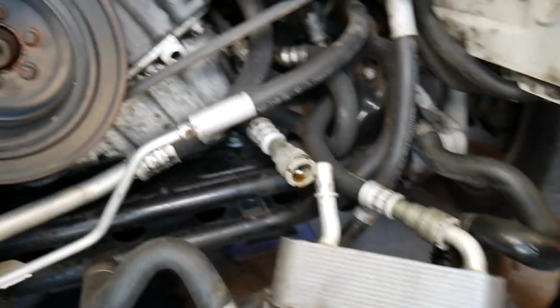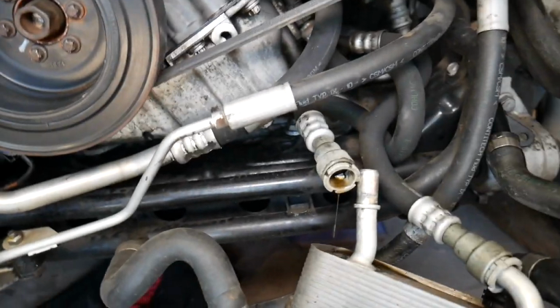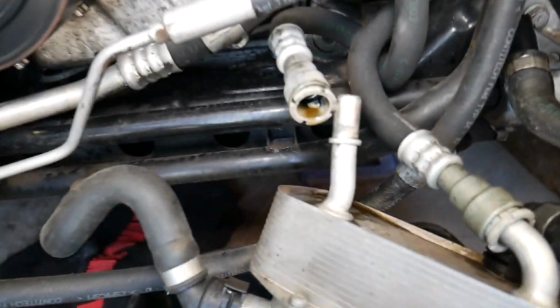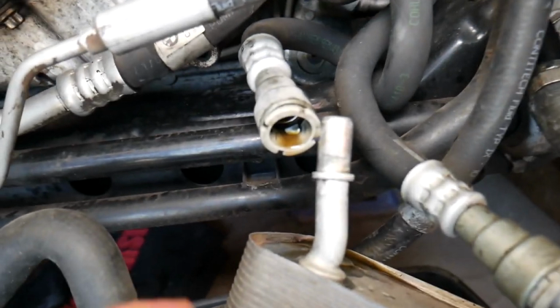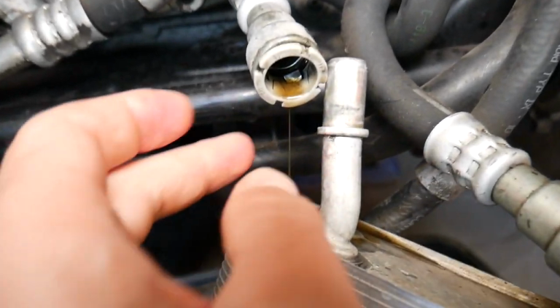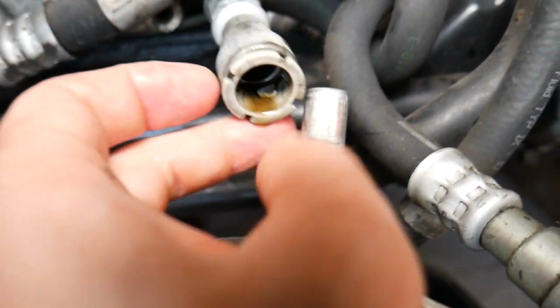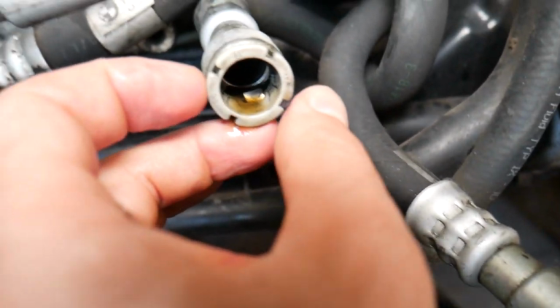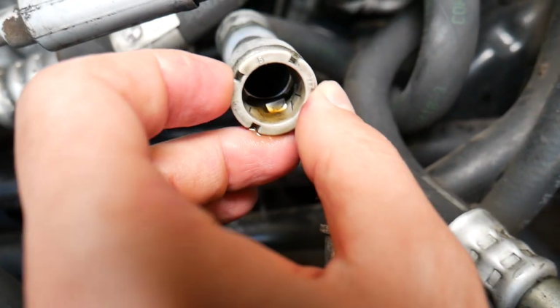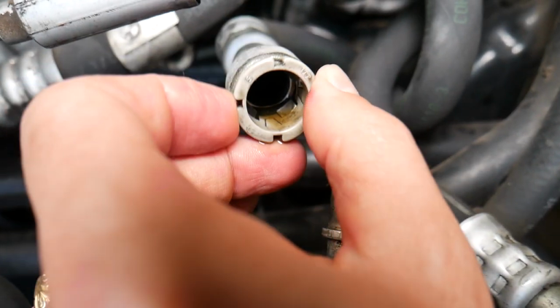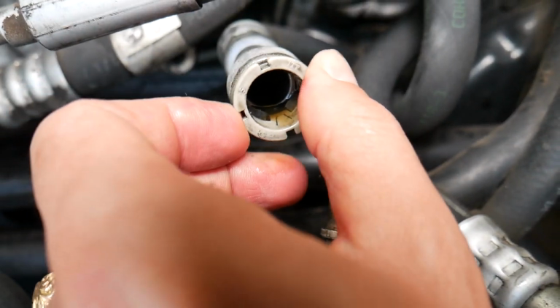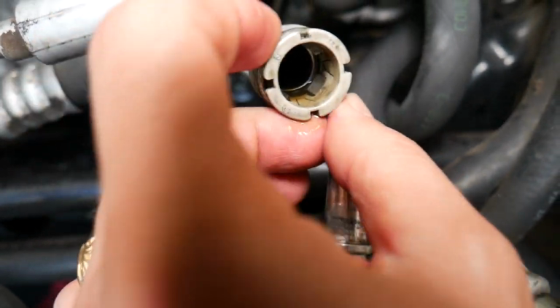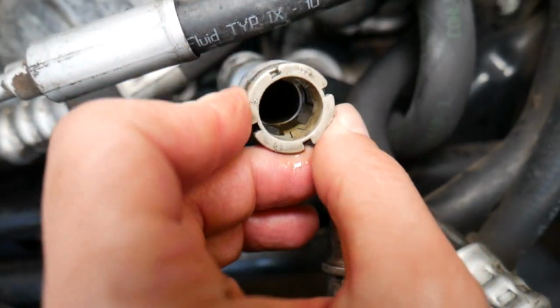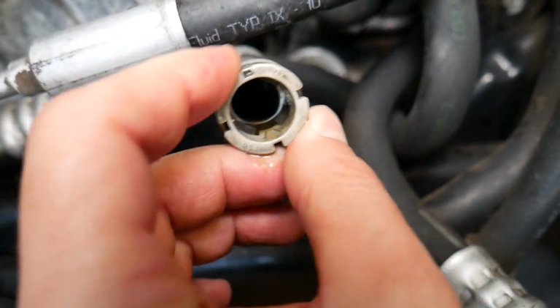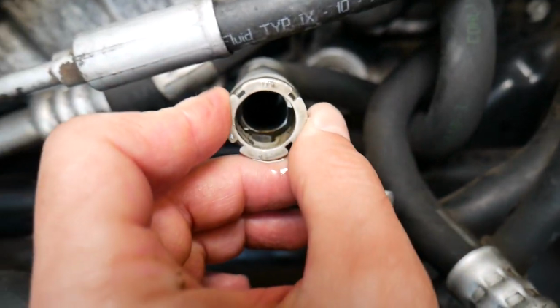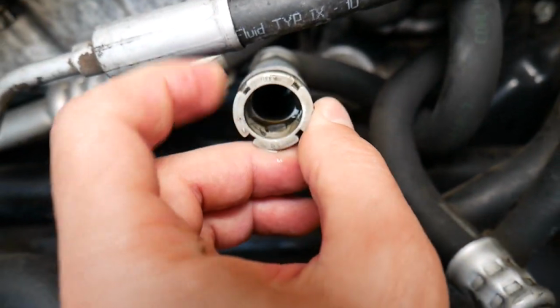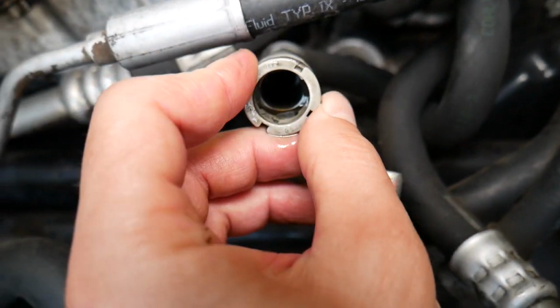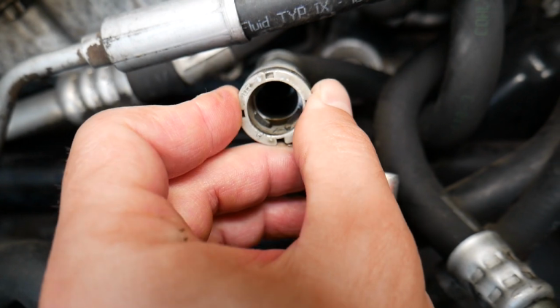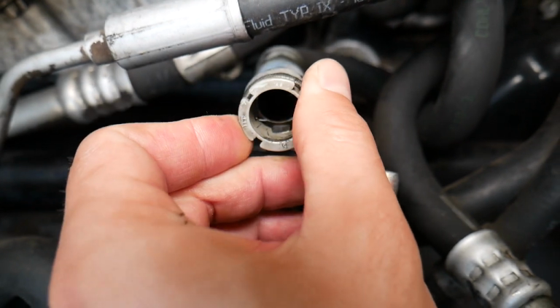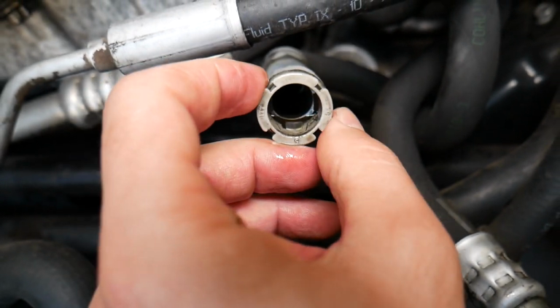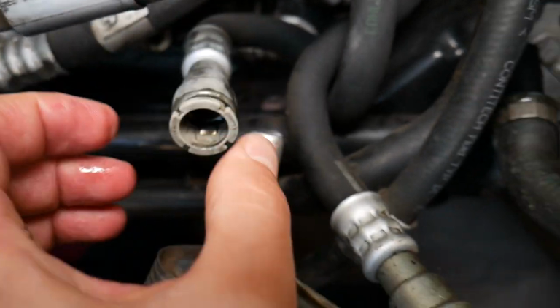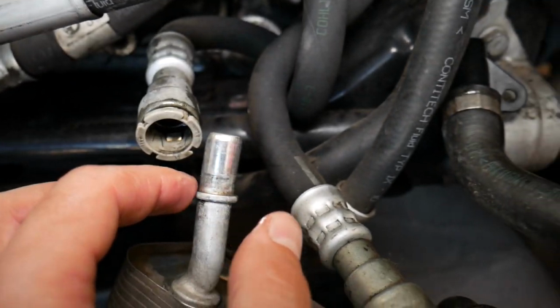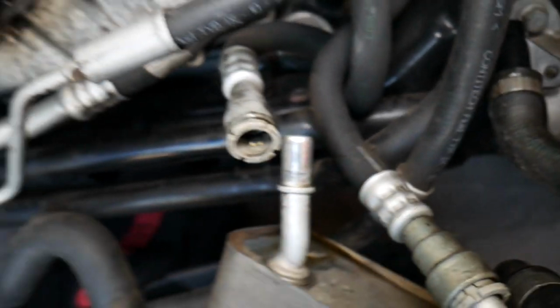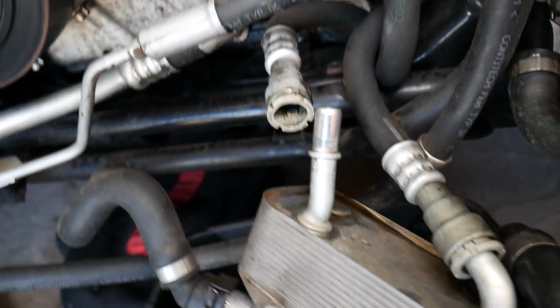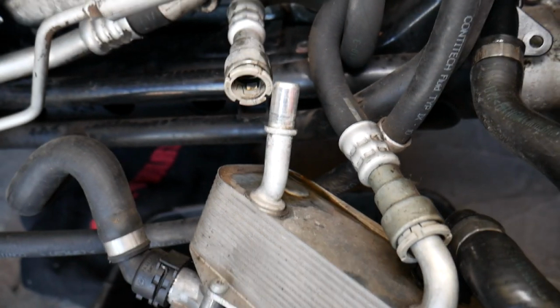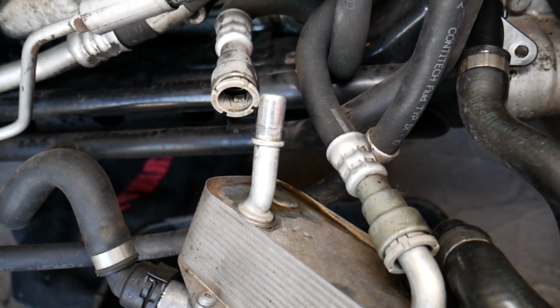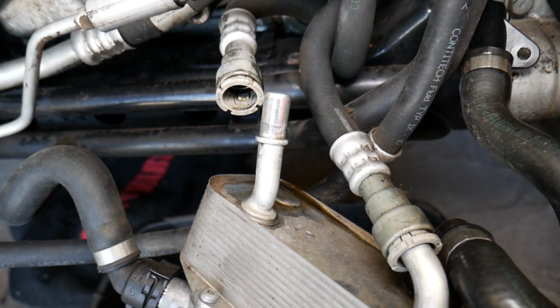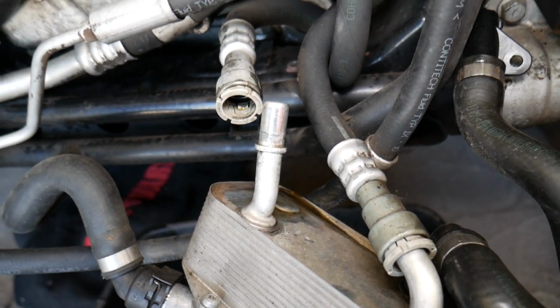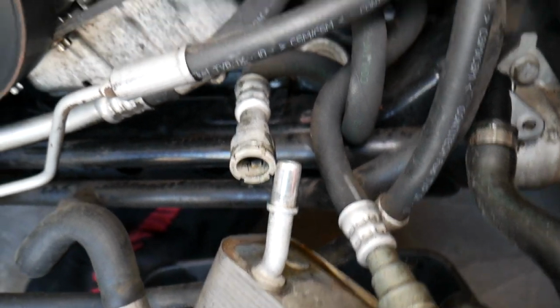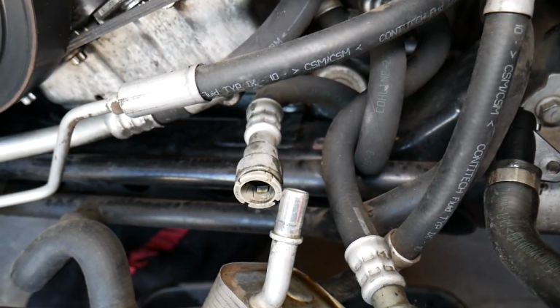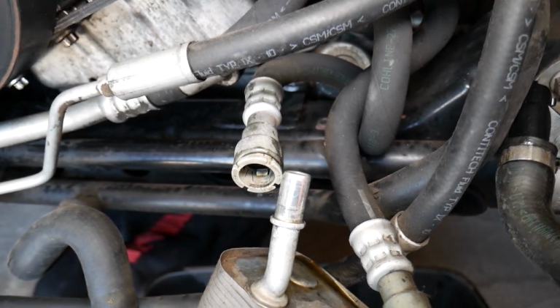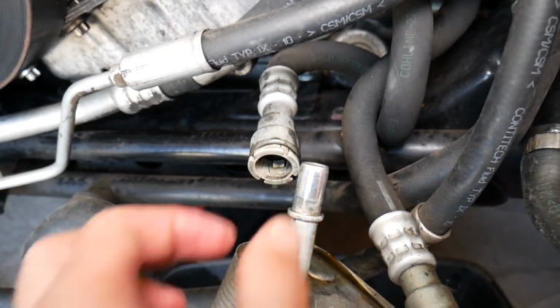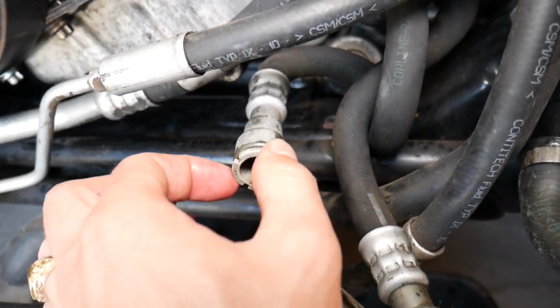You can see it comes out just like that. Right here — this is it. You can see the little plates inside; you have four of them that actually get stuck right here, and that's how we remove it.